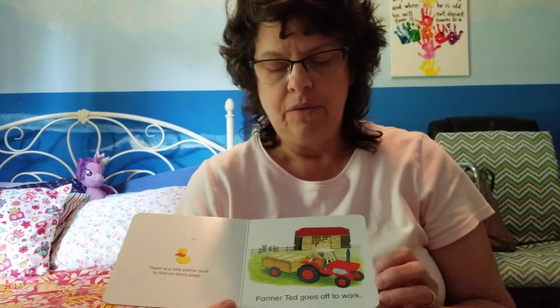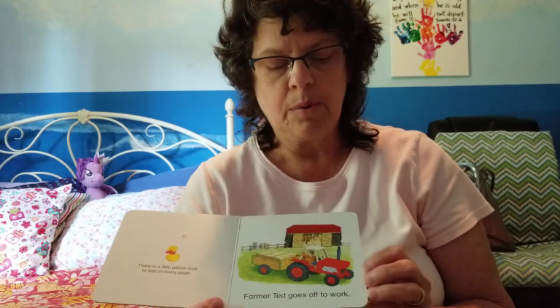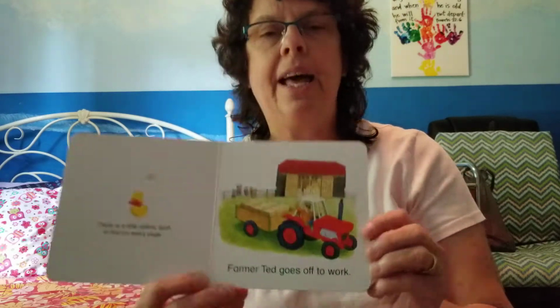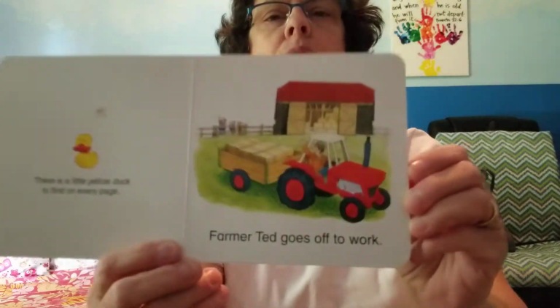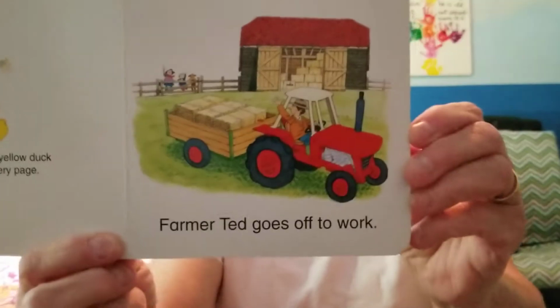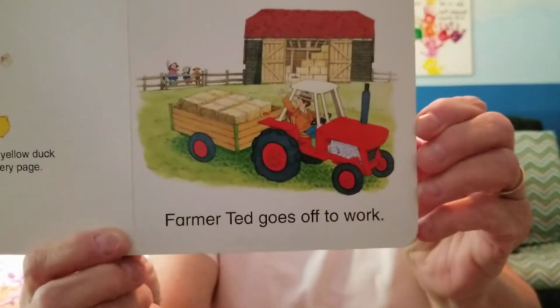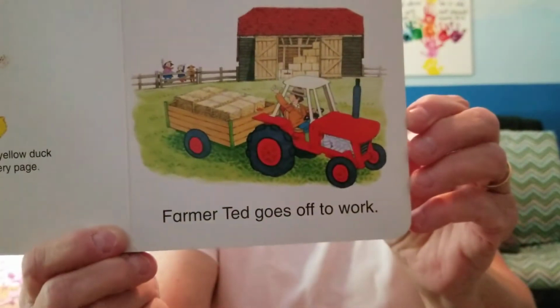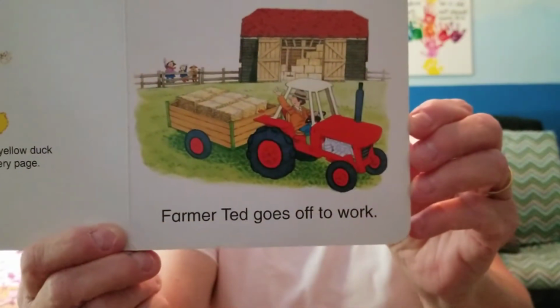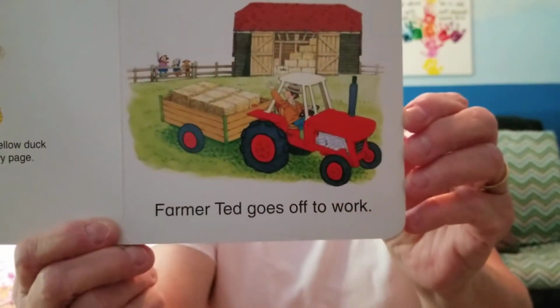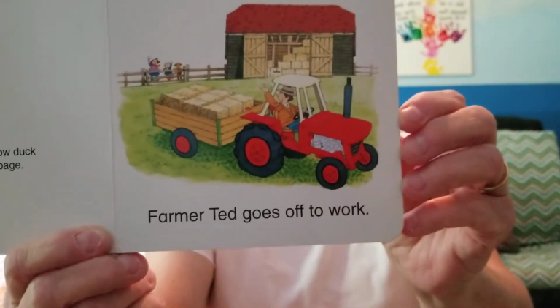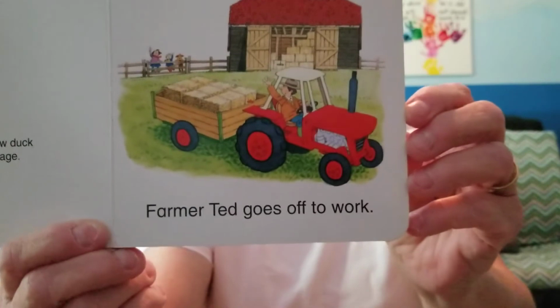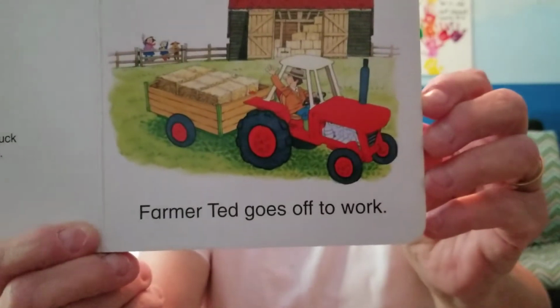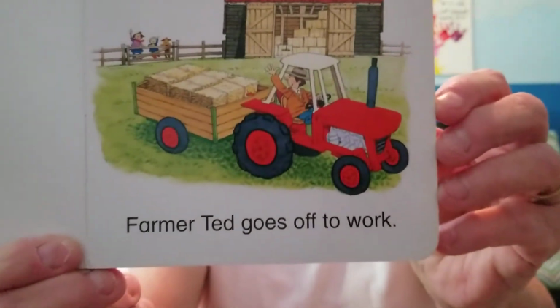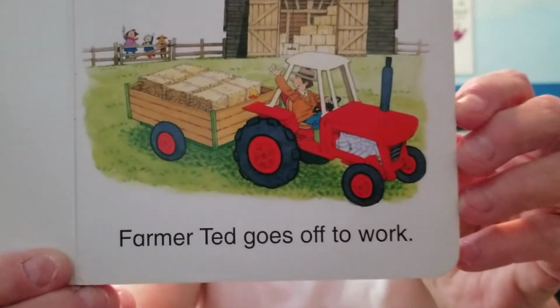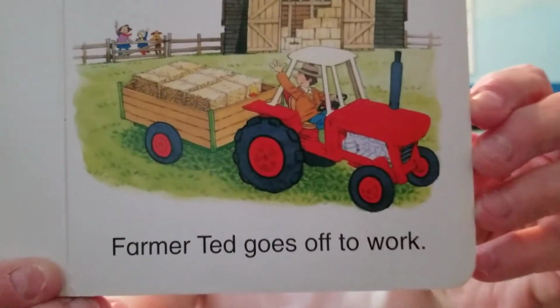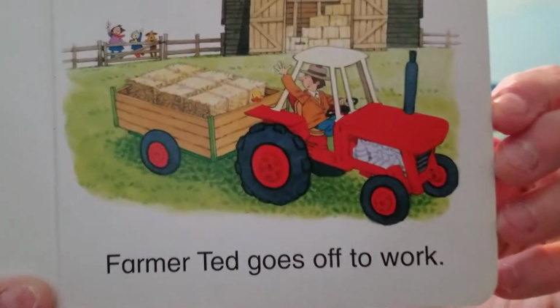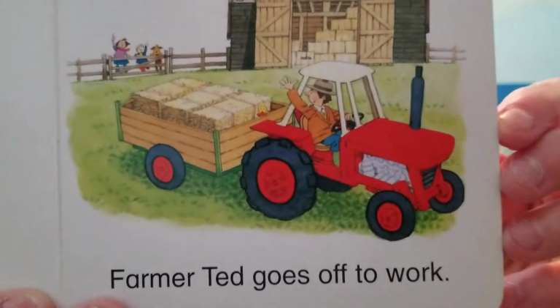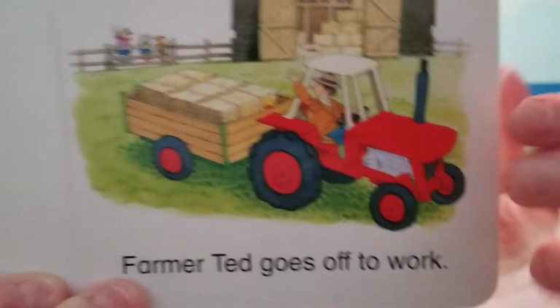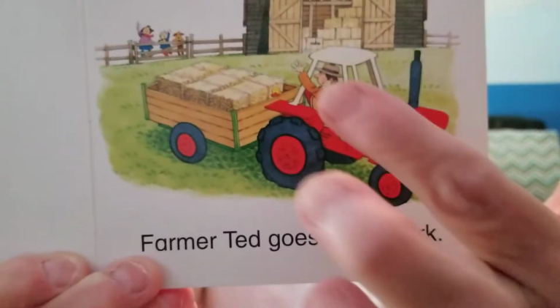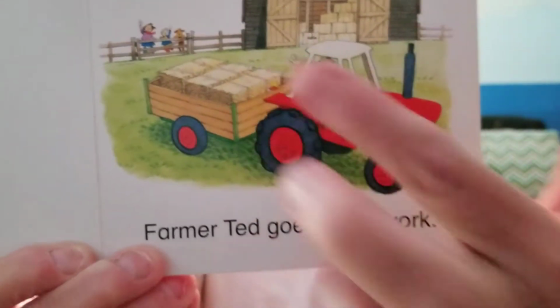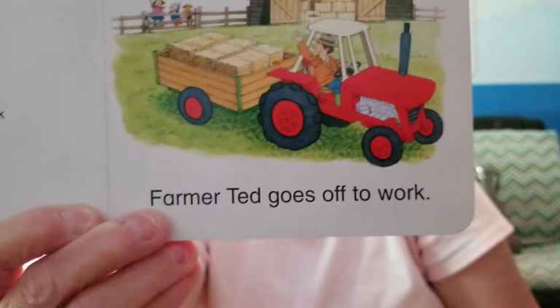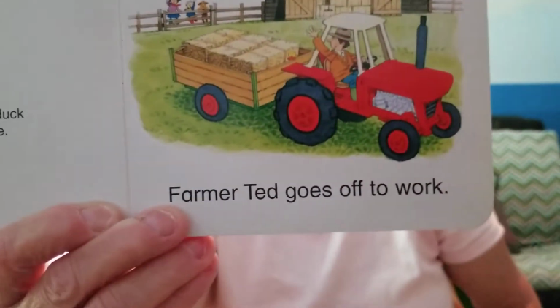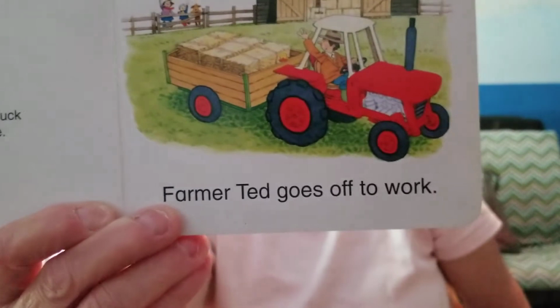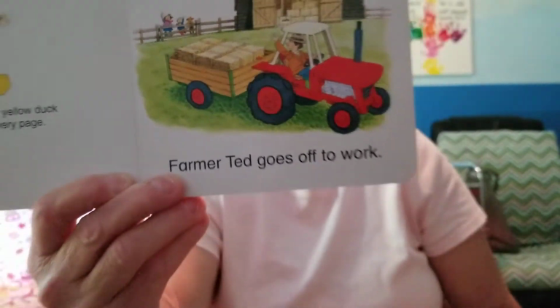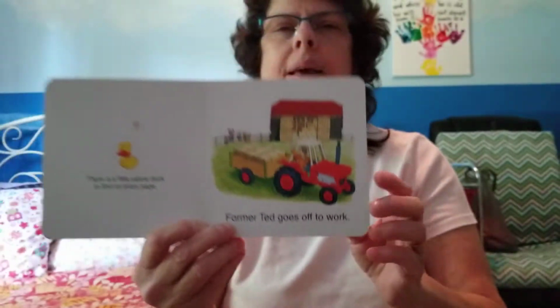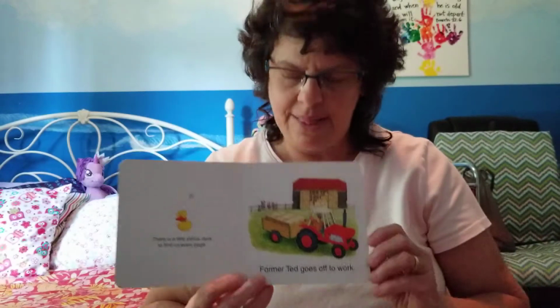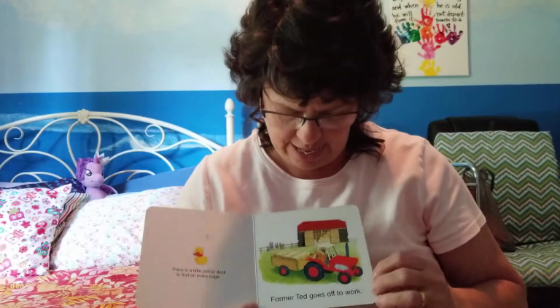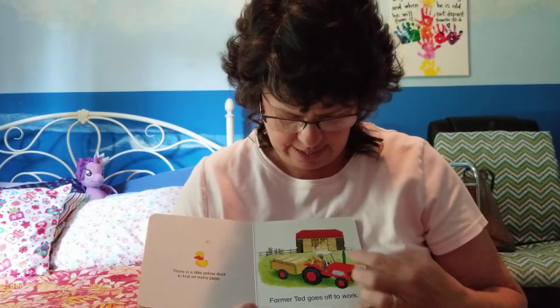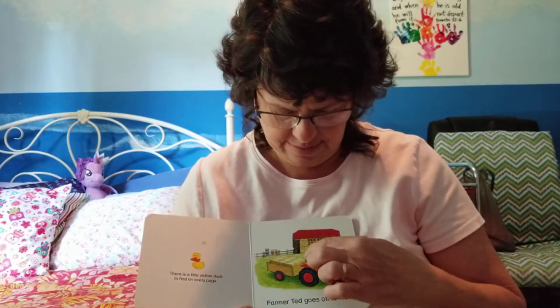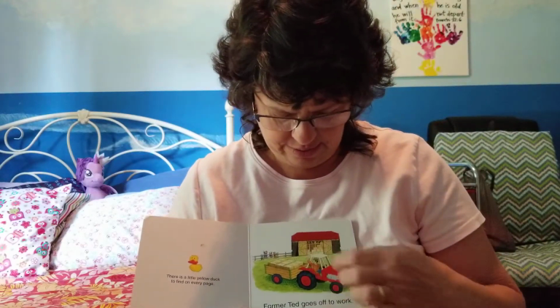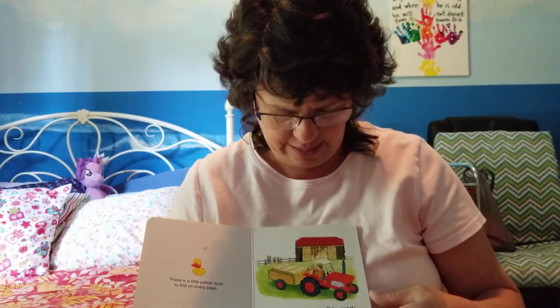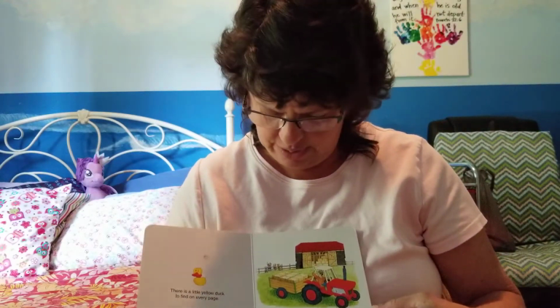Farmer Ted goes off to work. He's riding in his red tractor. Do you see the yellow duck? It's there in the trailer riding by the hay. There's that little duck.